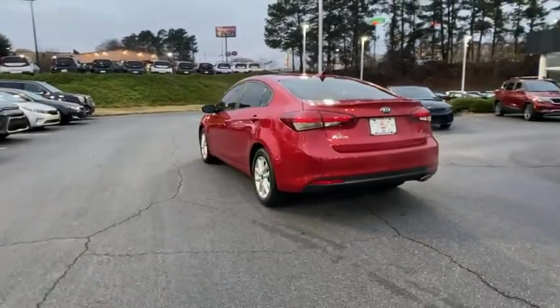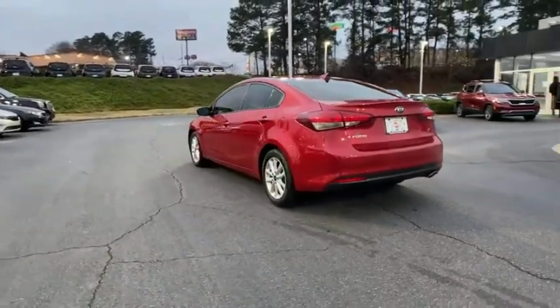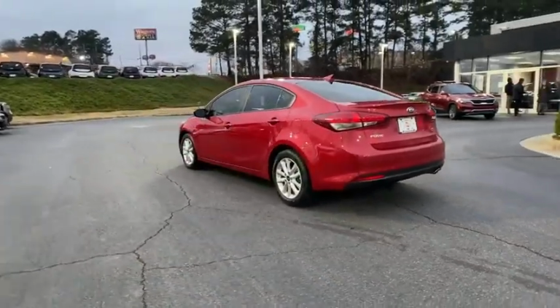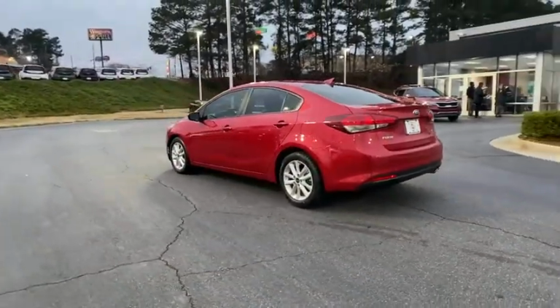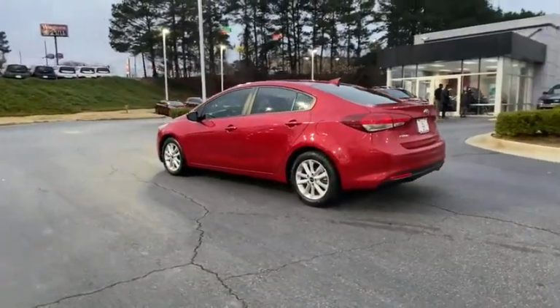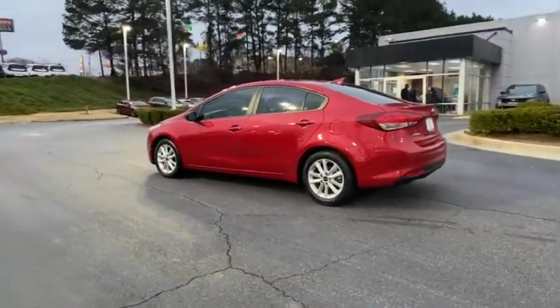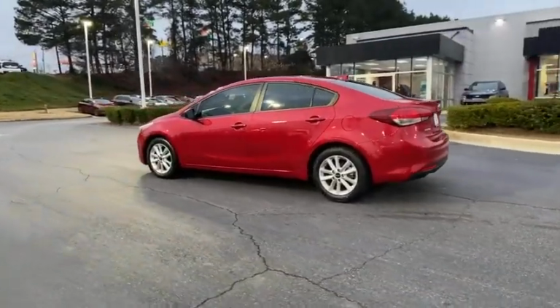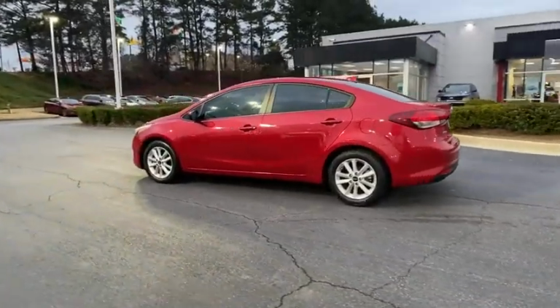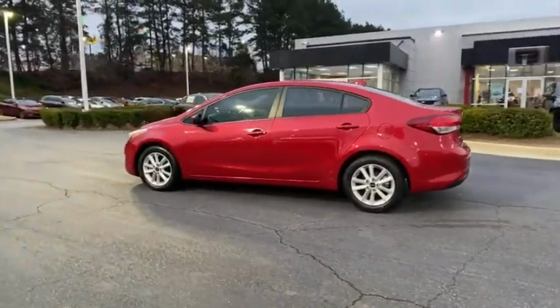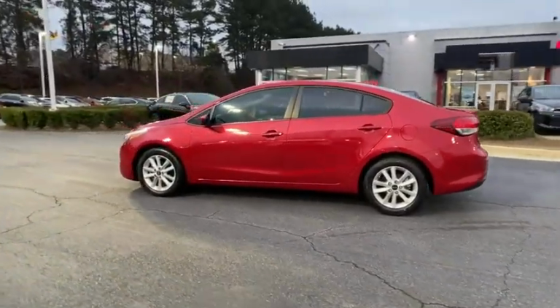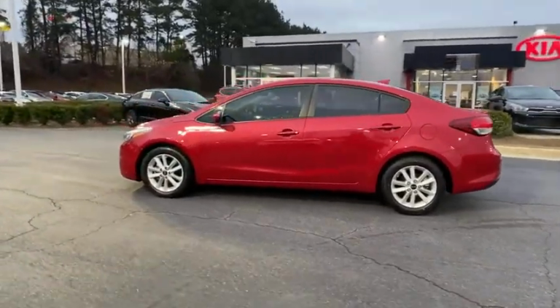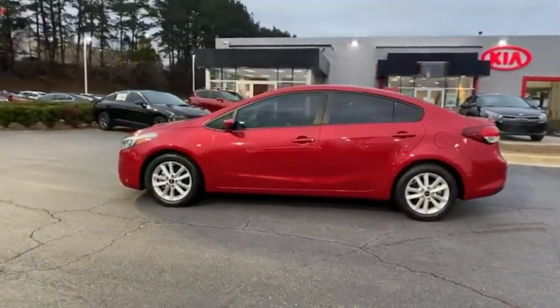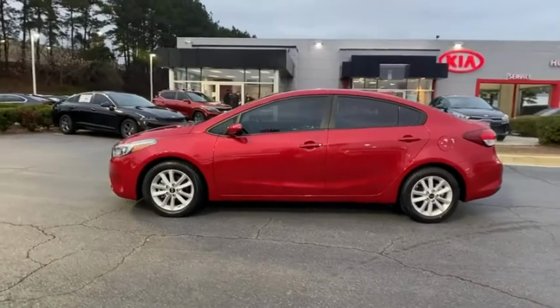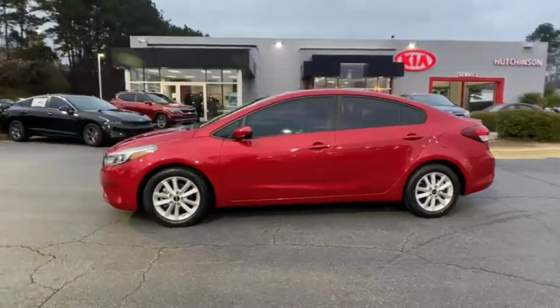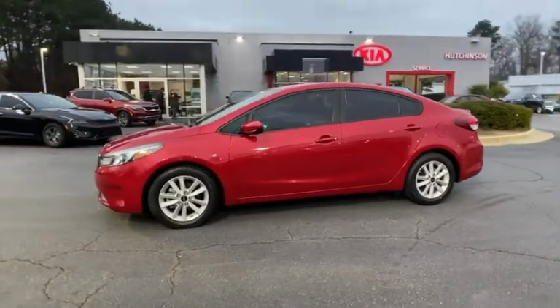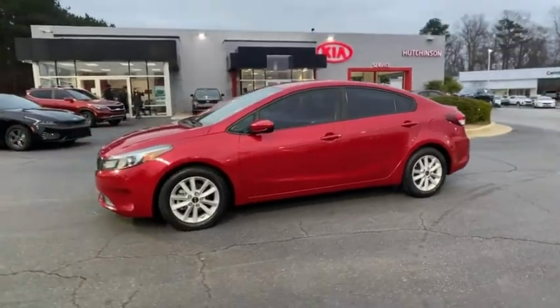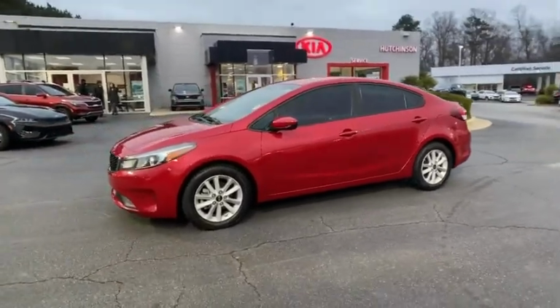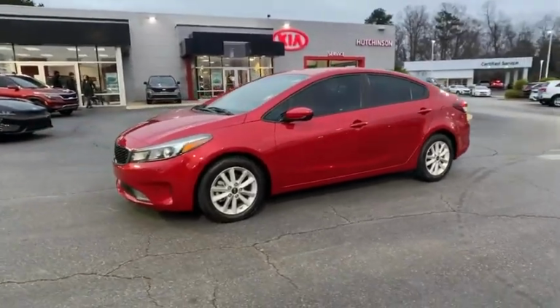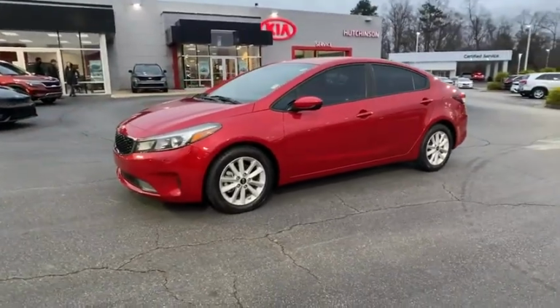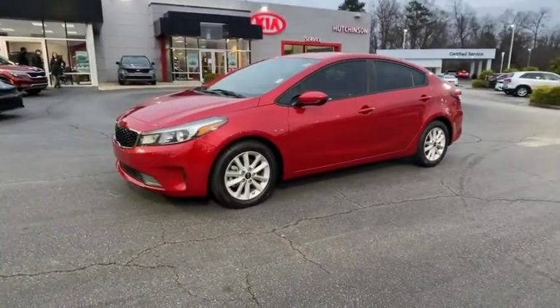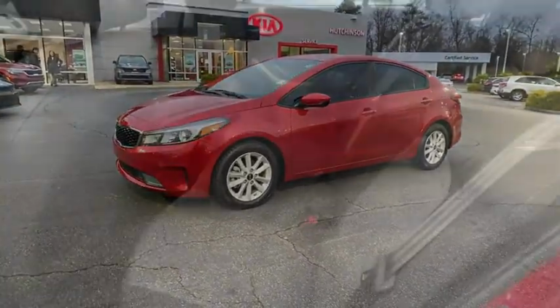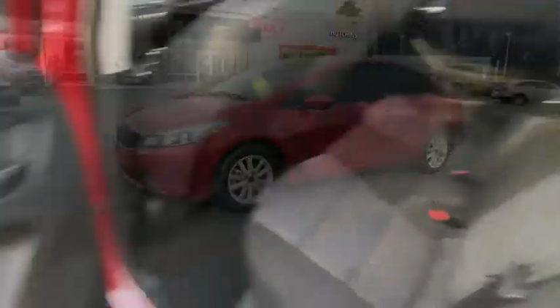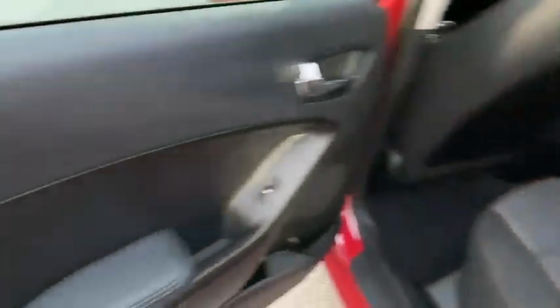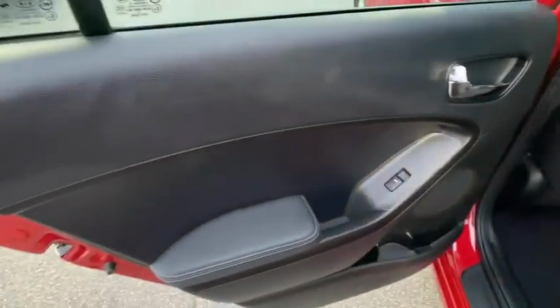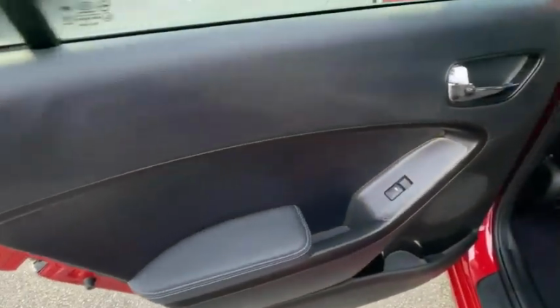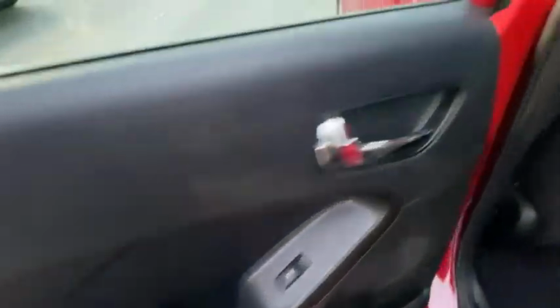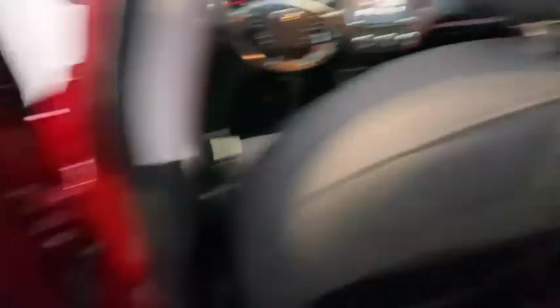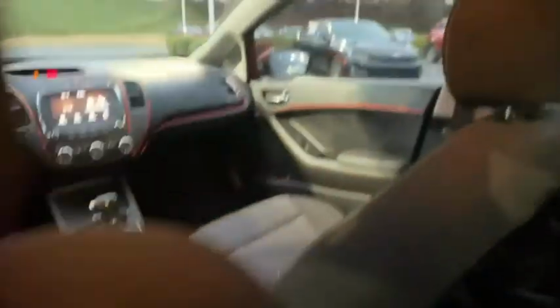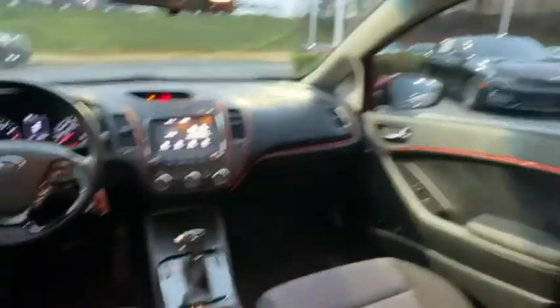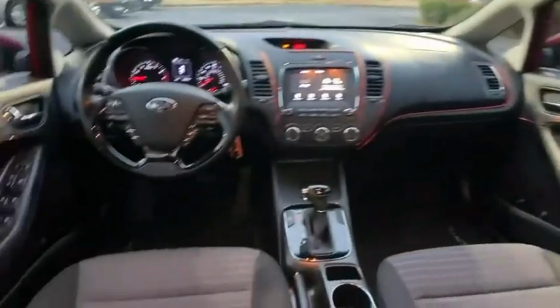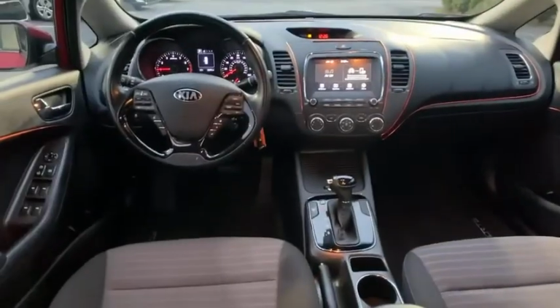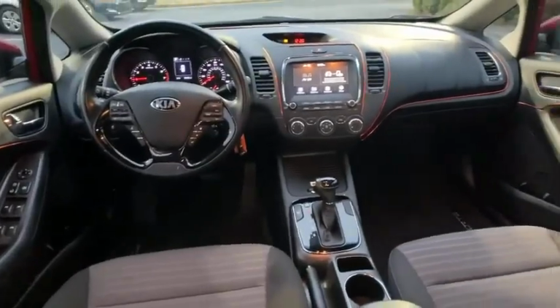This vehicle has less than 50,000 miles. Here are some of this vehicle's great options: traction control, dual airbags, leather-wrapped steering wheel, alloy wheels, power steering, and four-wheel disc brakes.